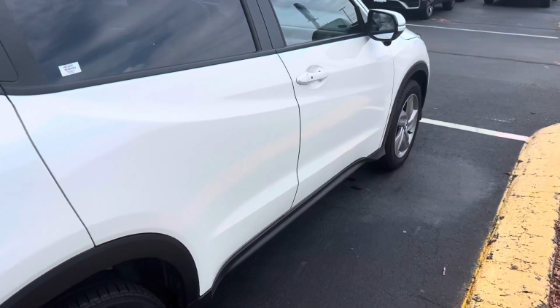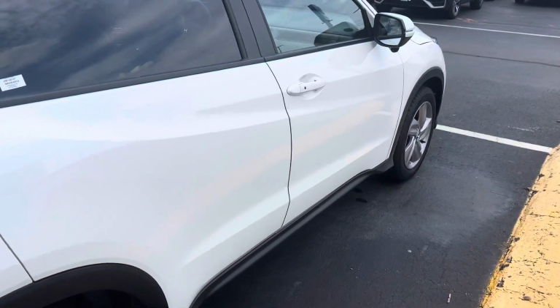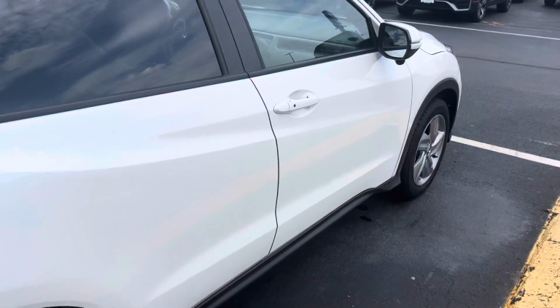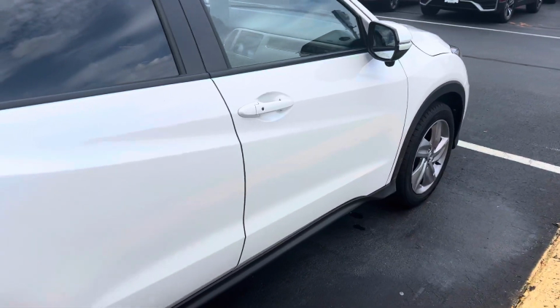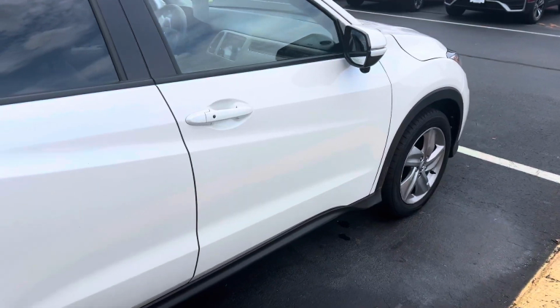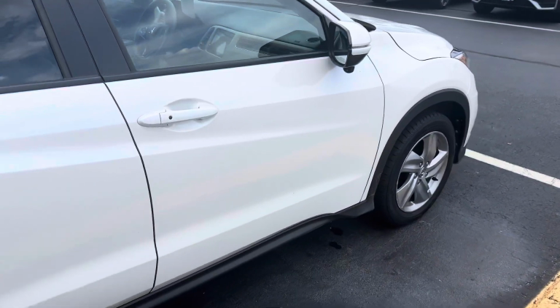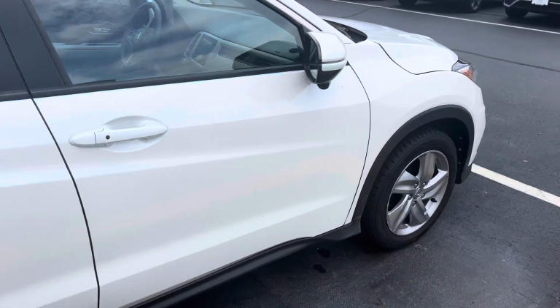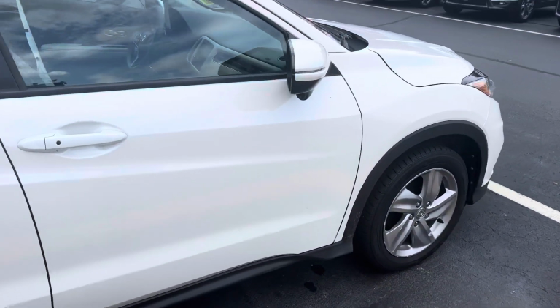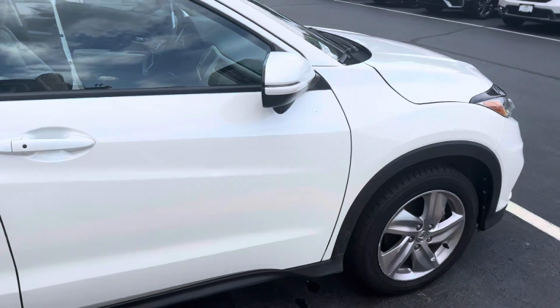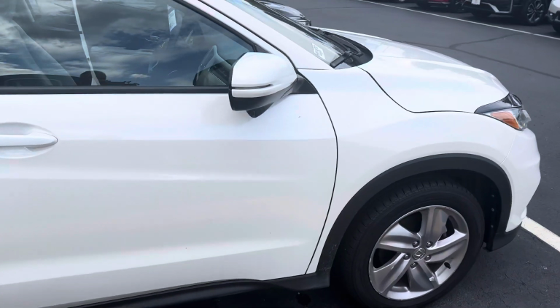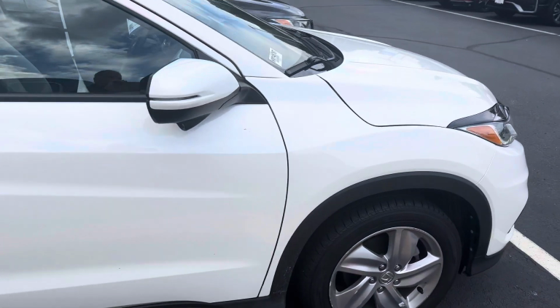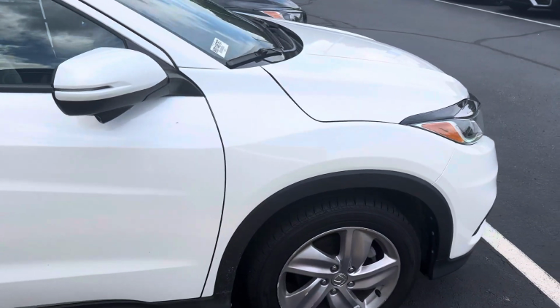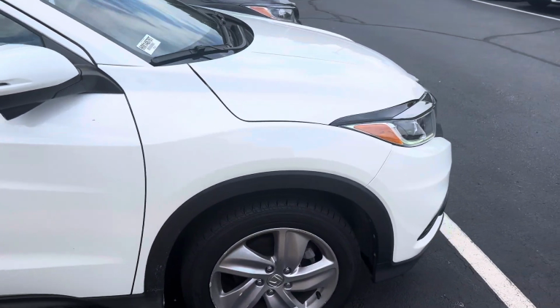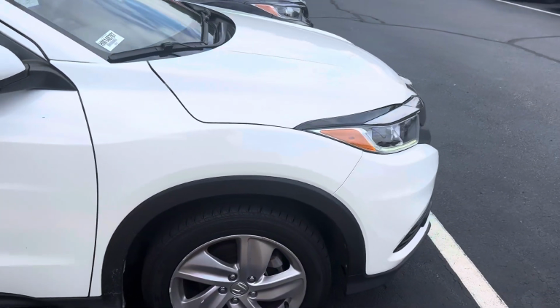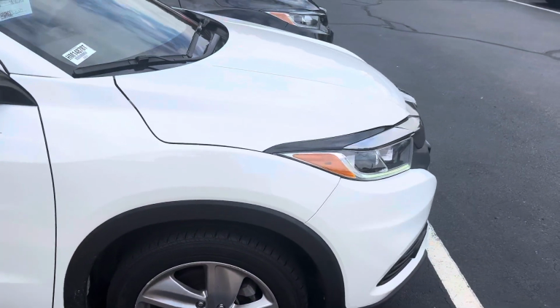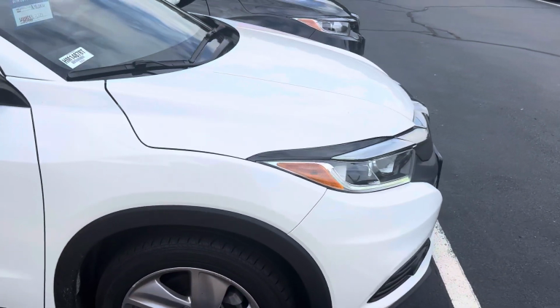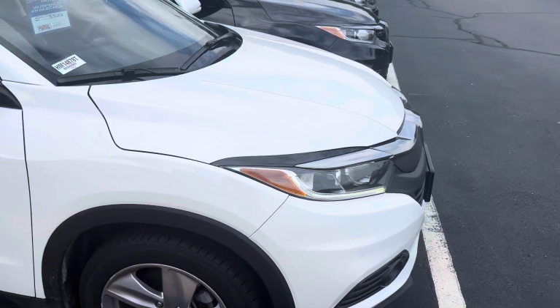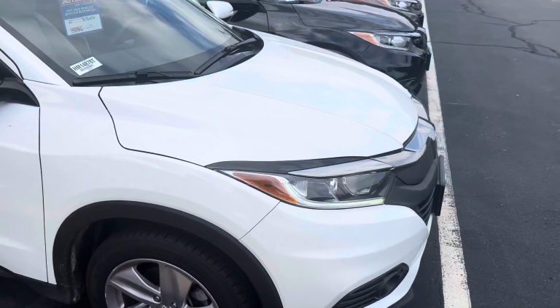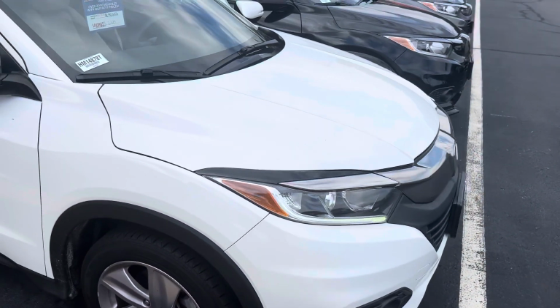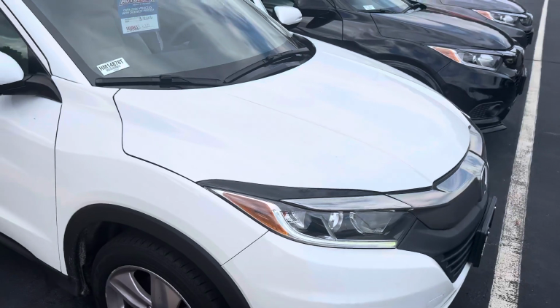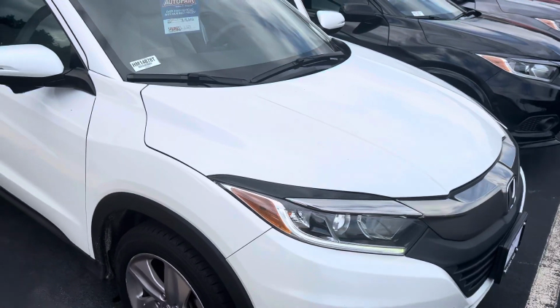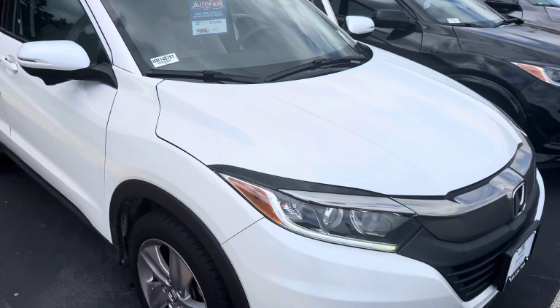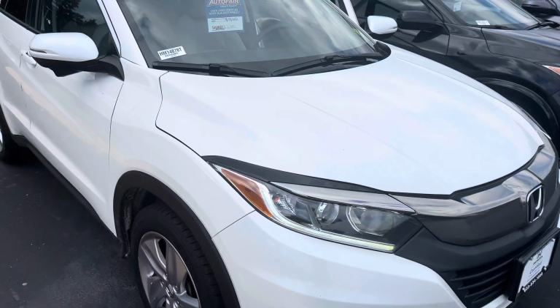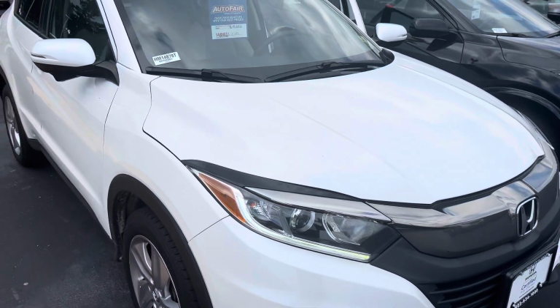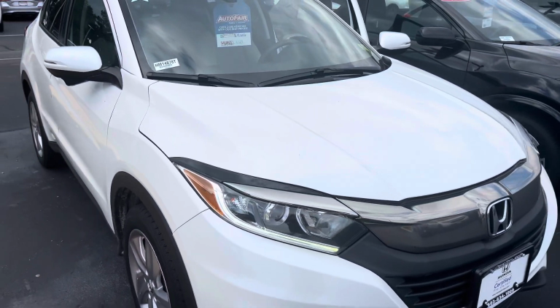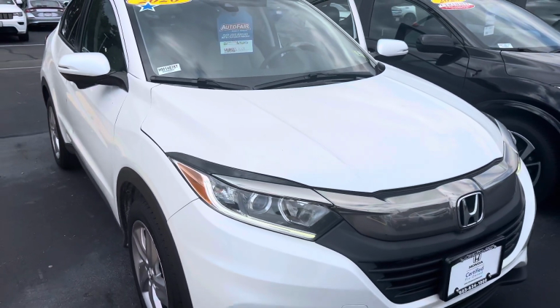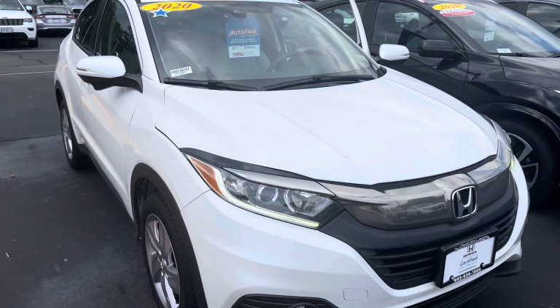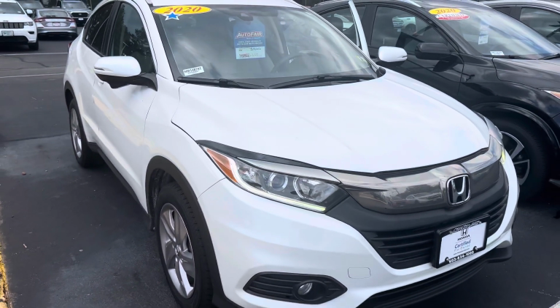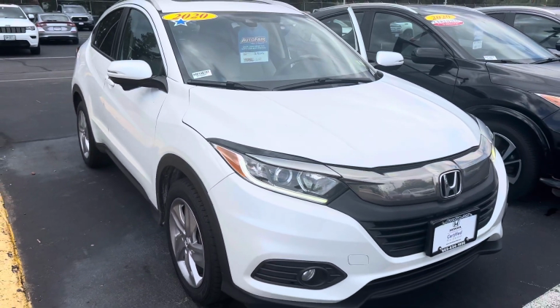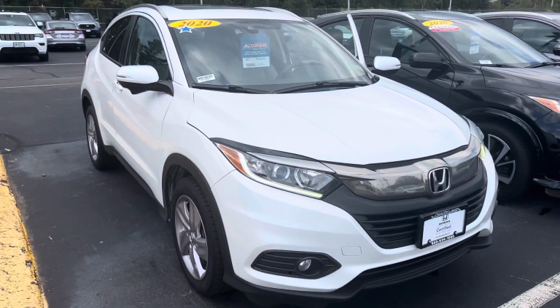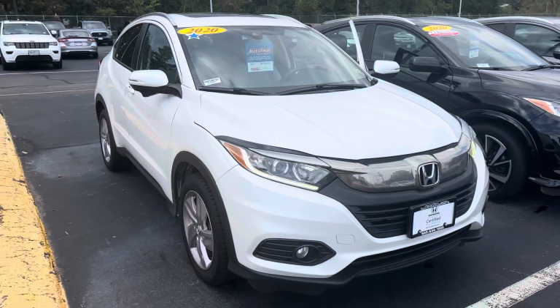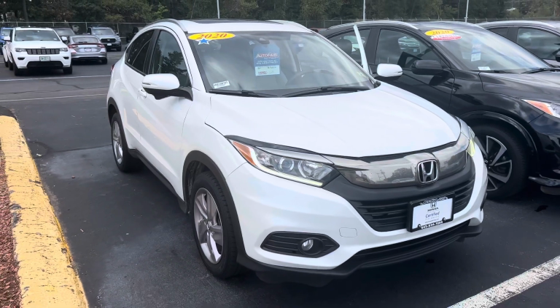You get Bluetooth with voice recognition and roof rails. This is a Honda True certified vehicle, and you will get a 100-day, 5,000-mile comprehensive warranty through Honda with this vehicle for a little peace of mind.